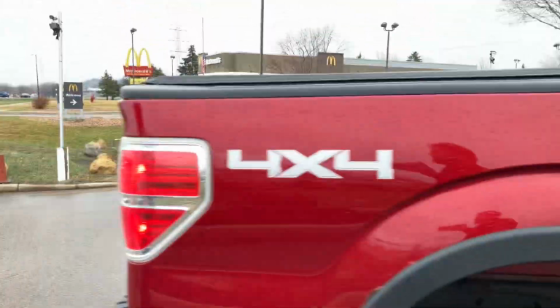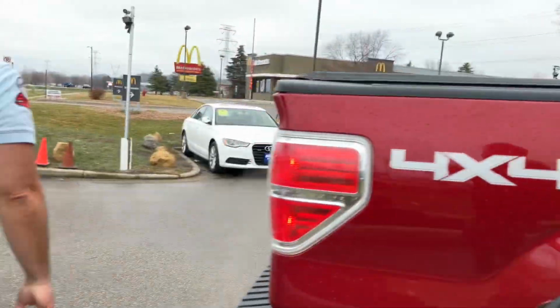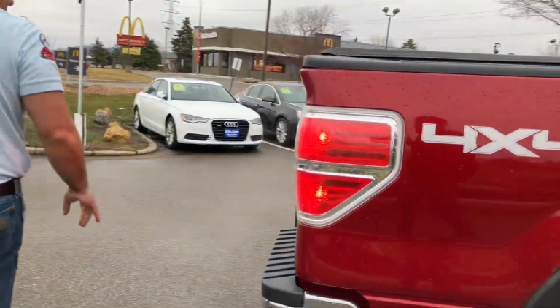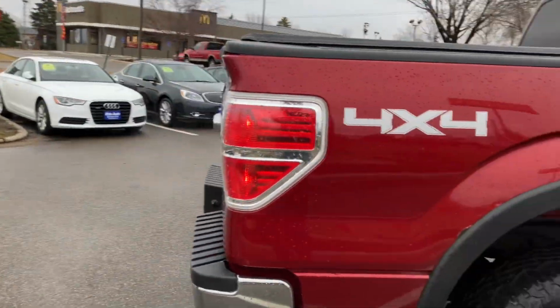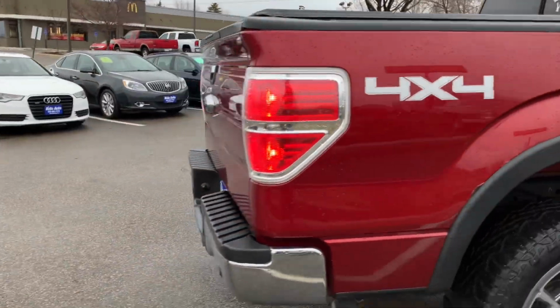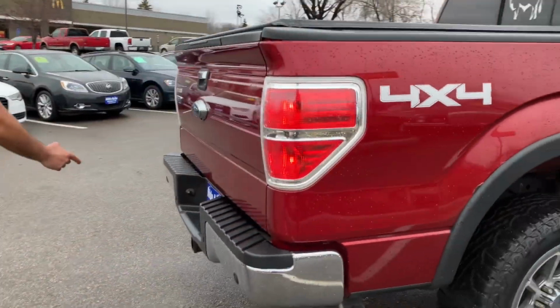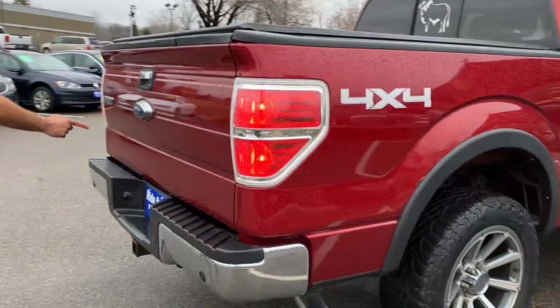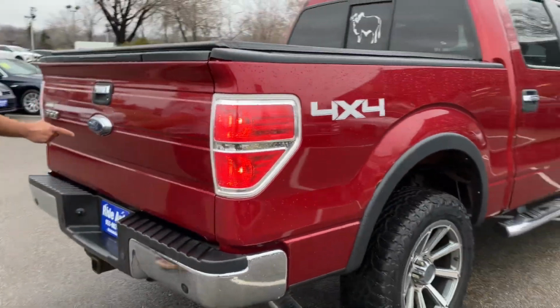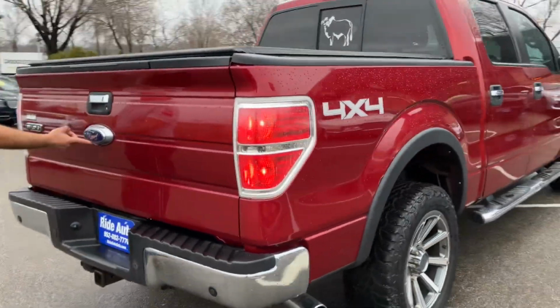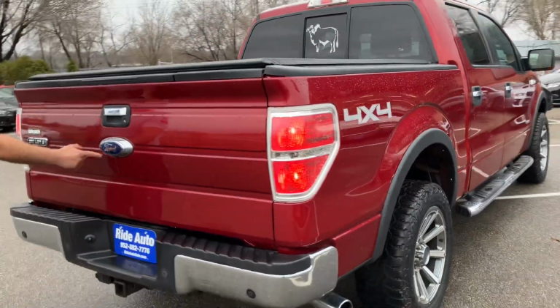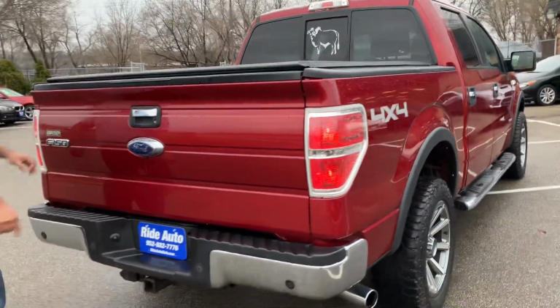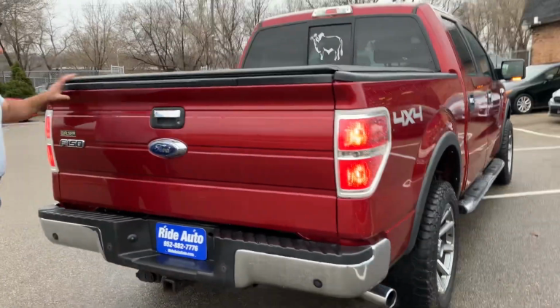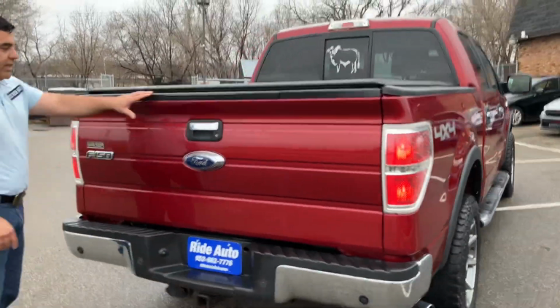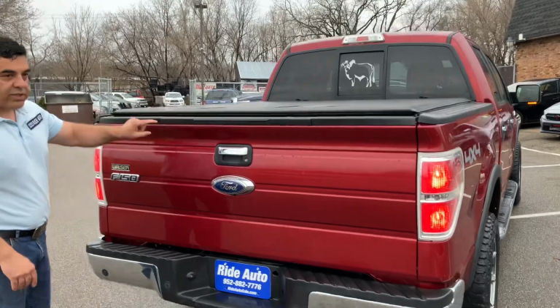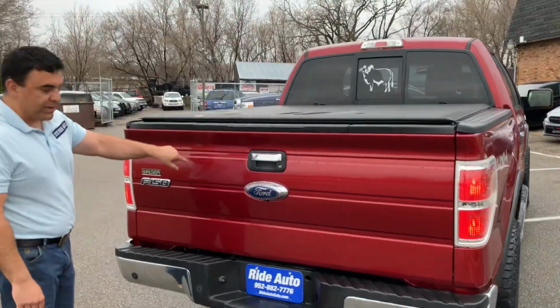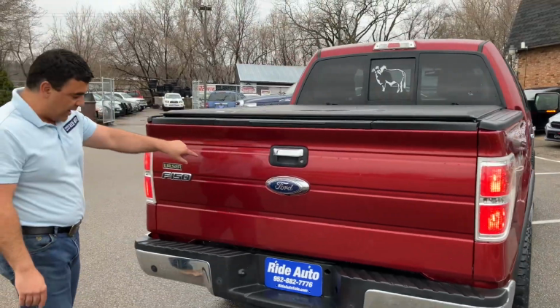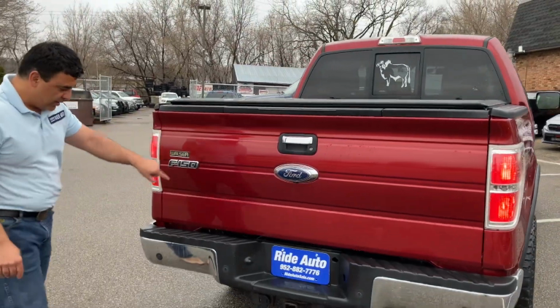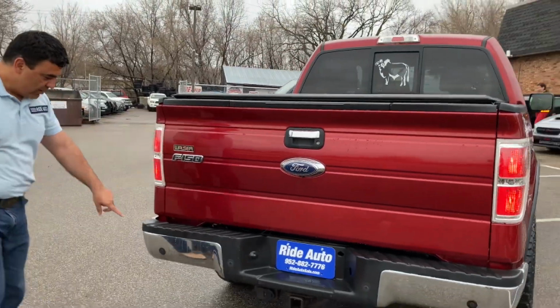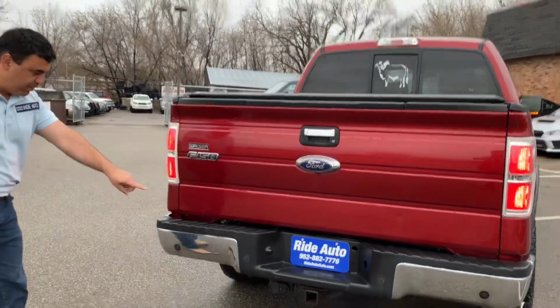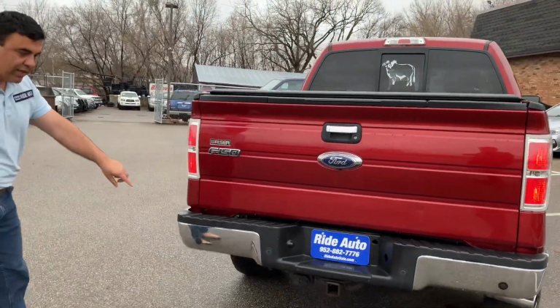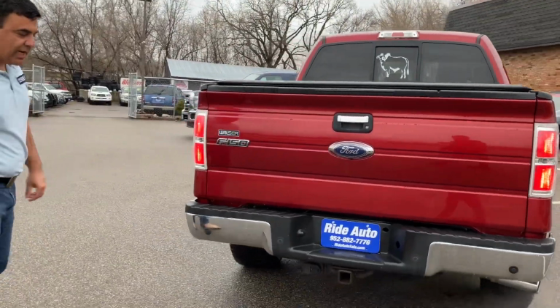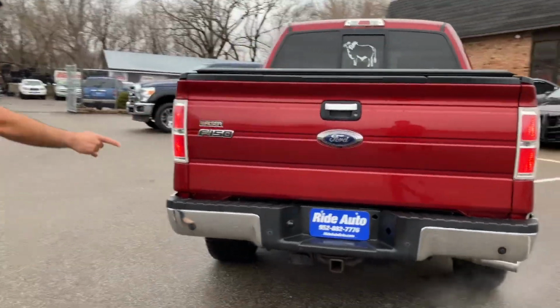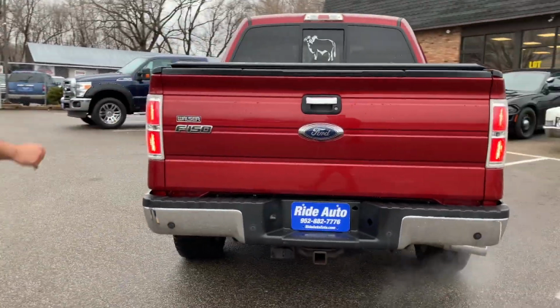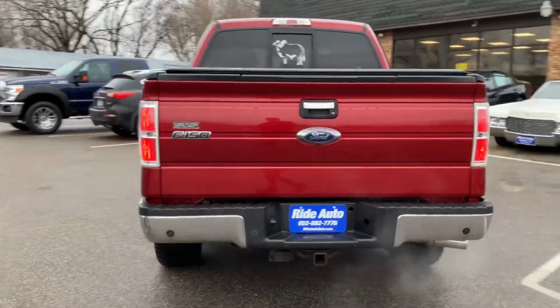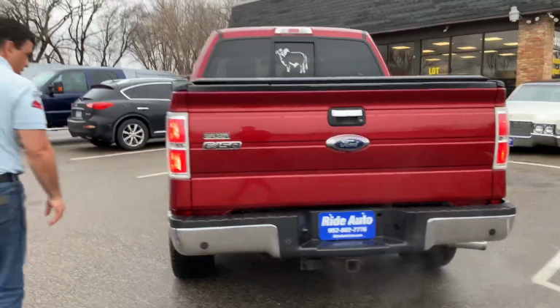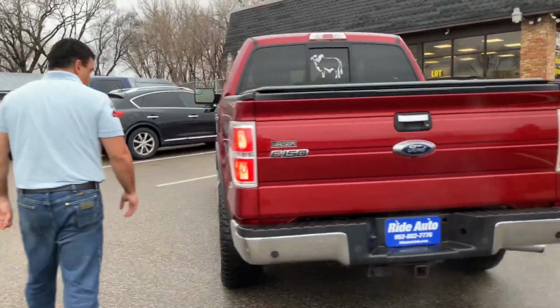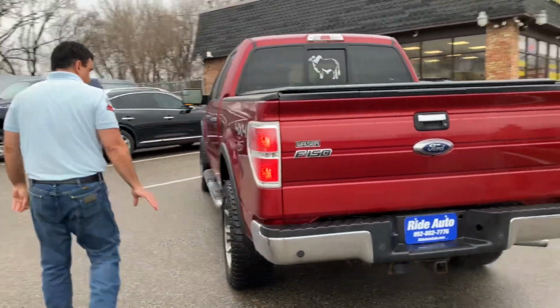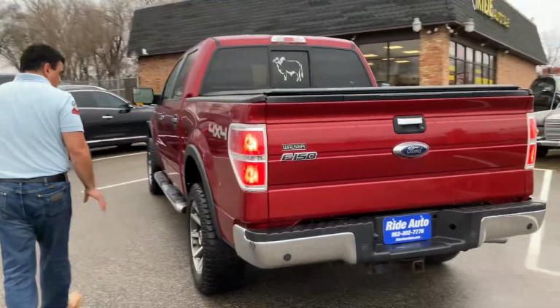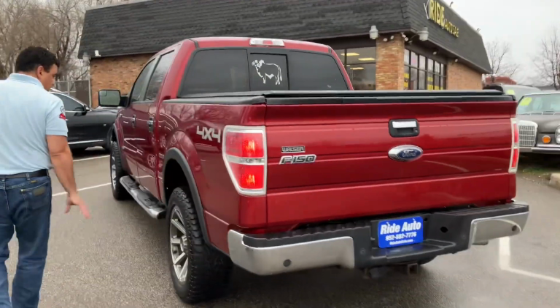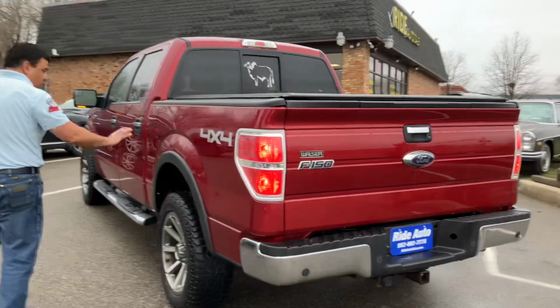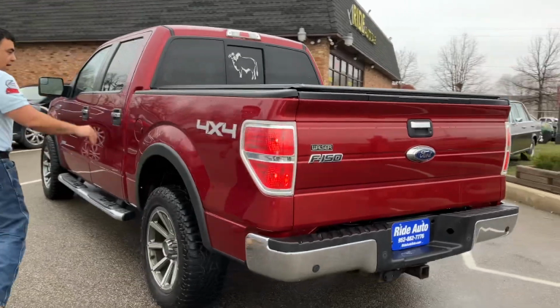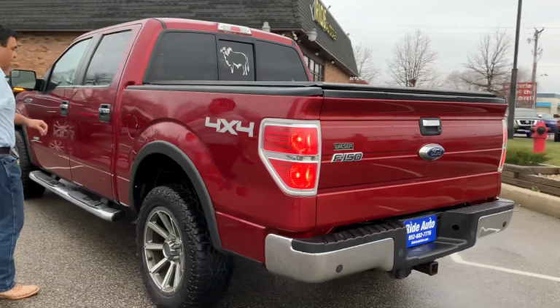Alongside the back here, you got your backup camera right here. You got the EasyStep inside. Parking sensors, trailer hitch.